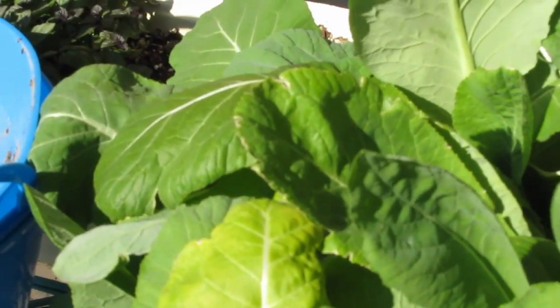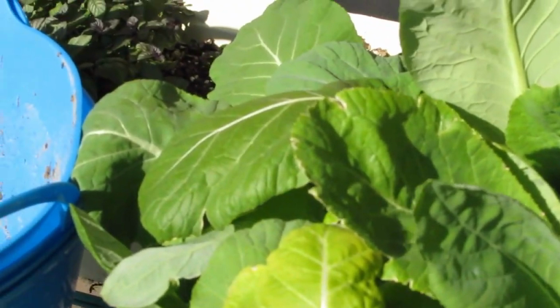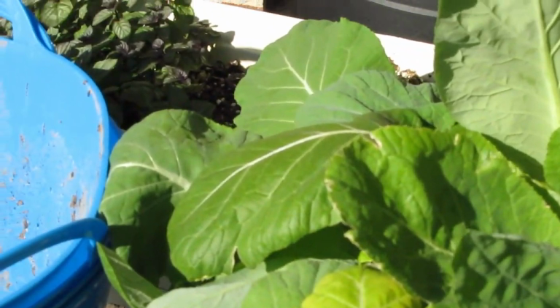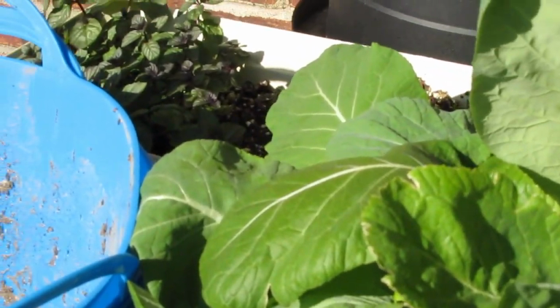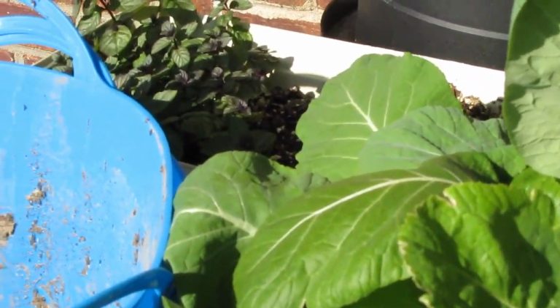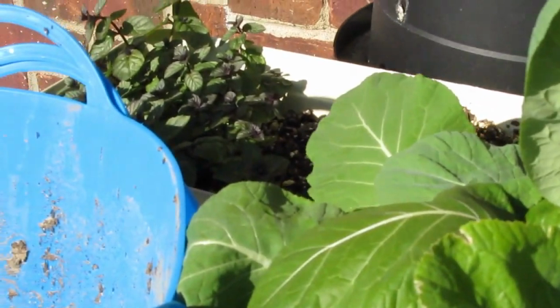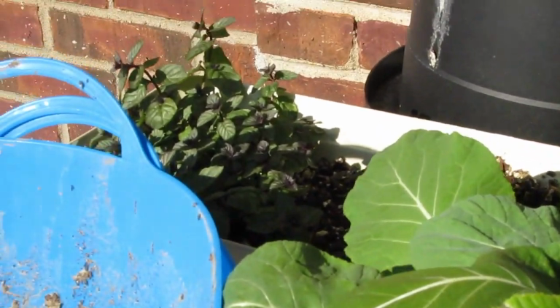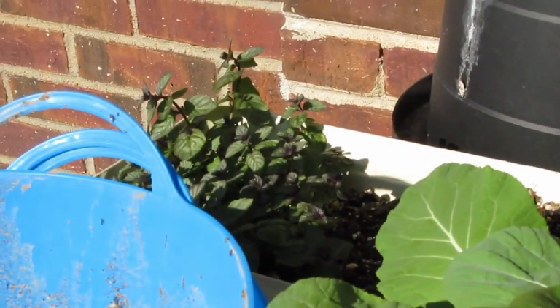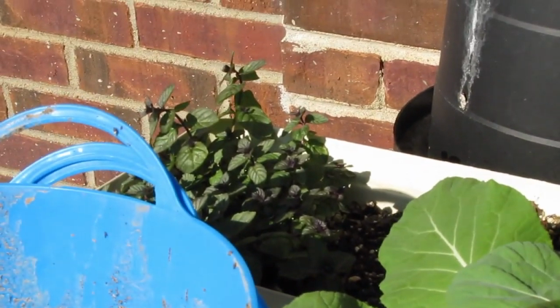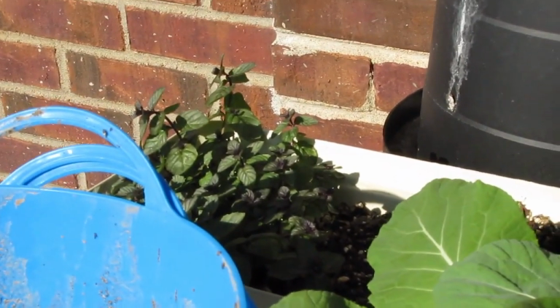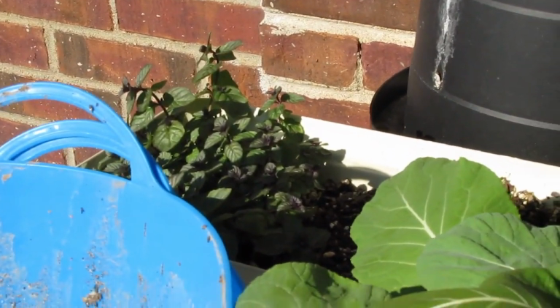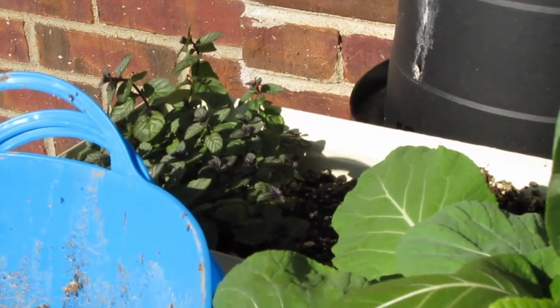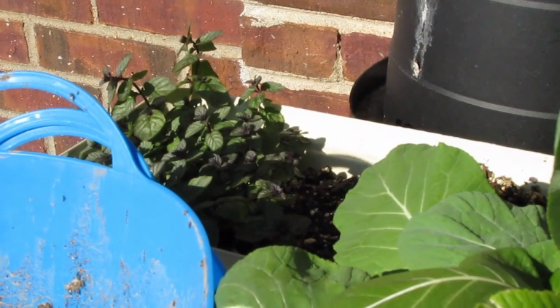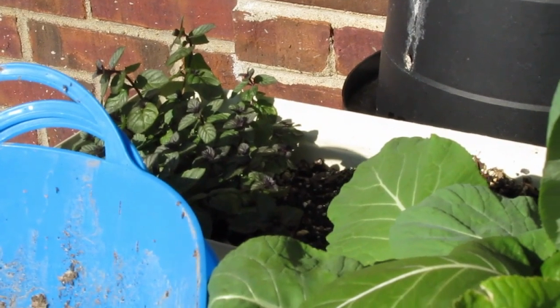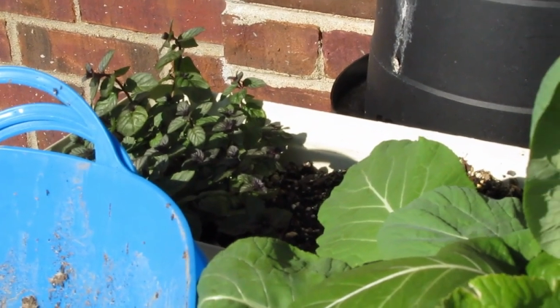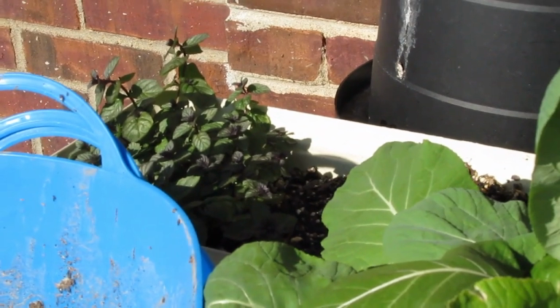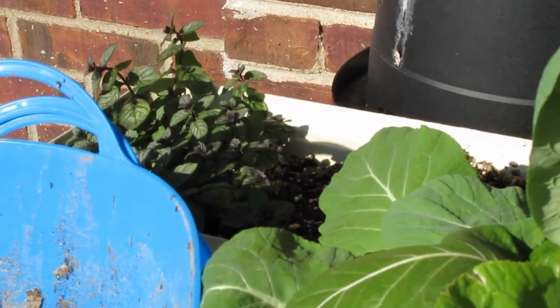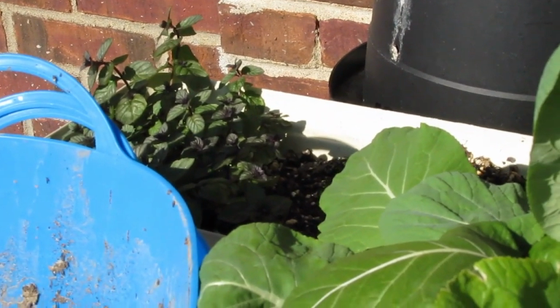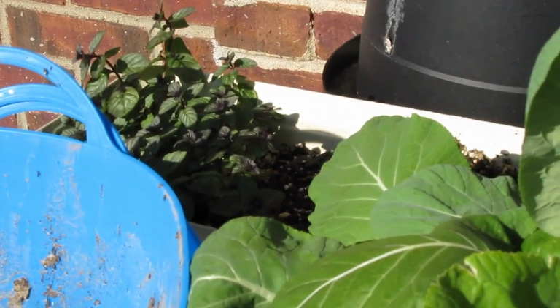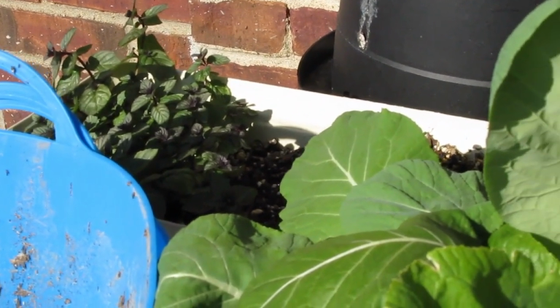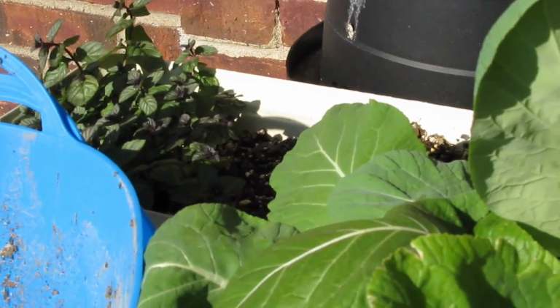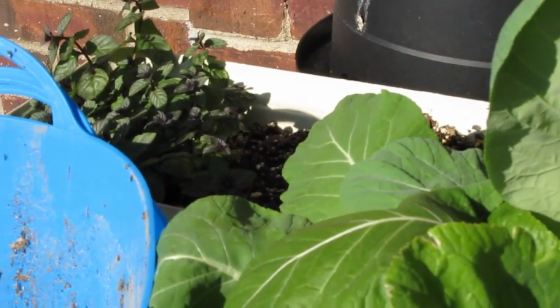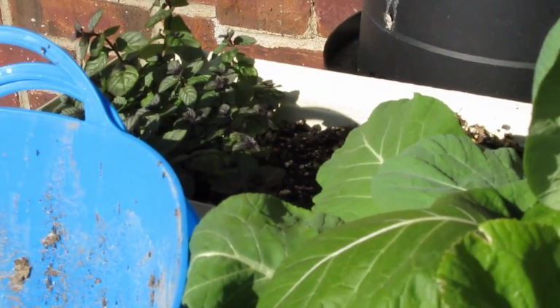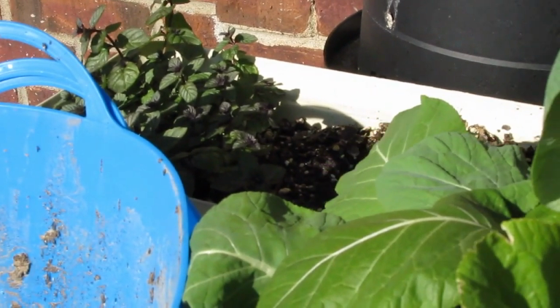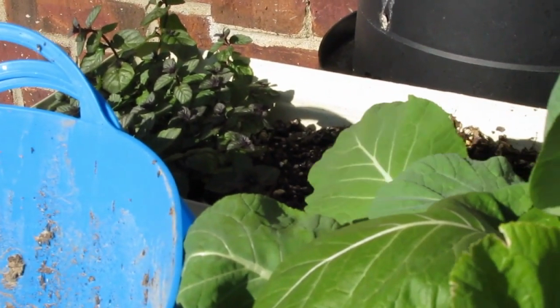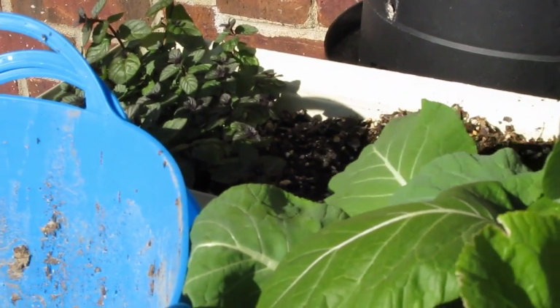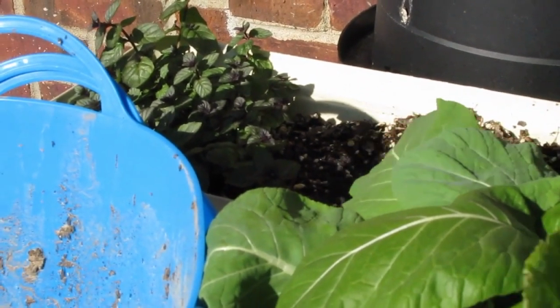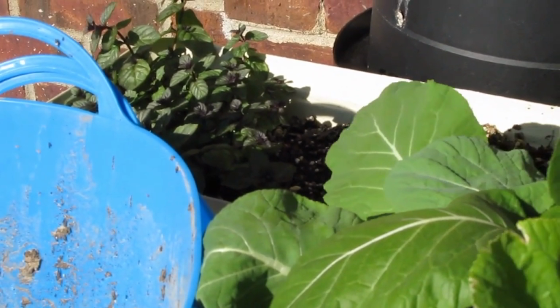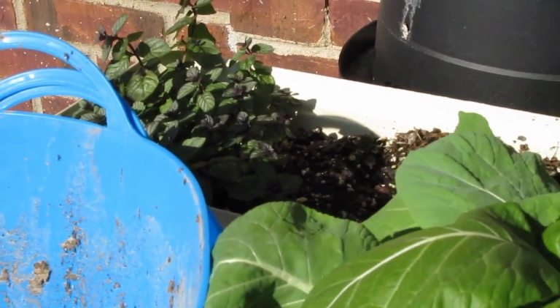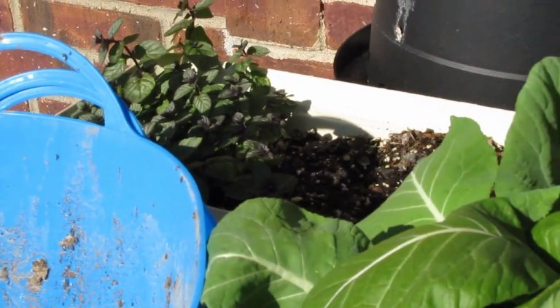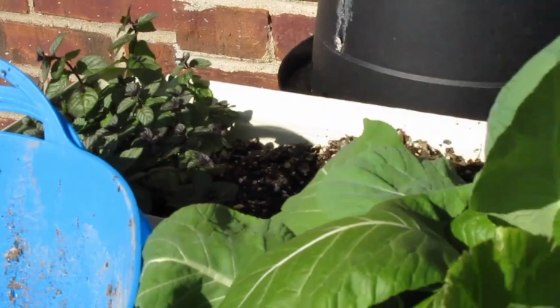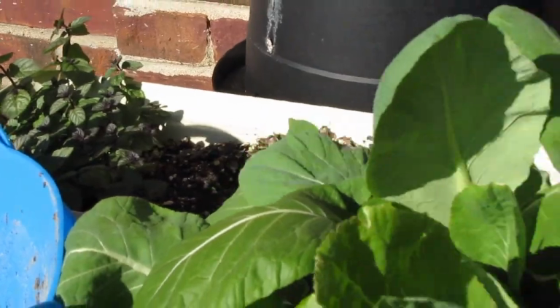They've been out here in 27 degrees — I think that's been our lowest. This peppermint over there is doing really good.